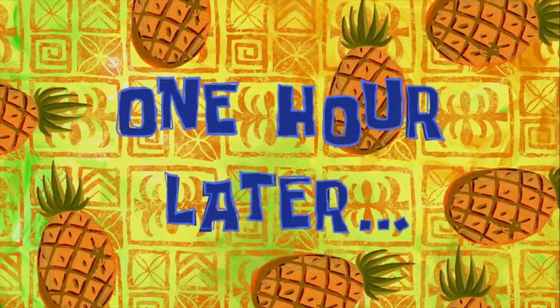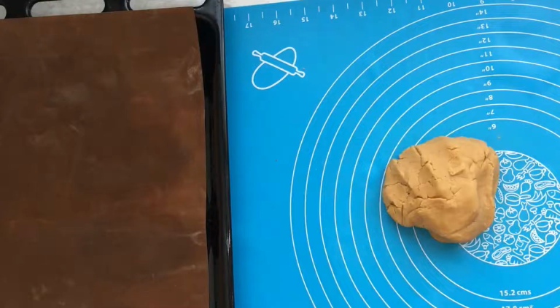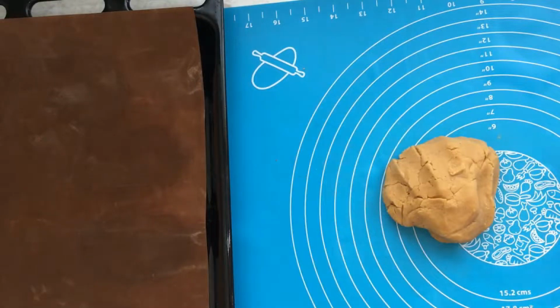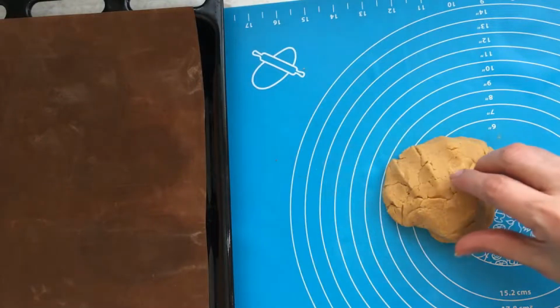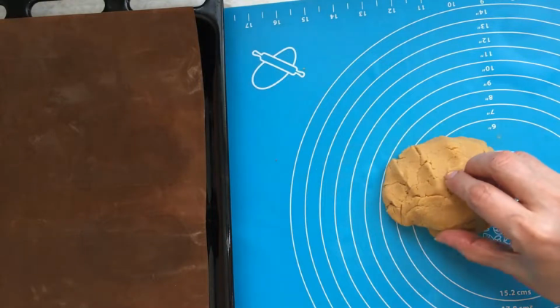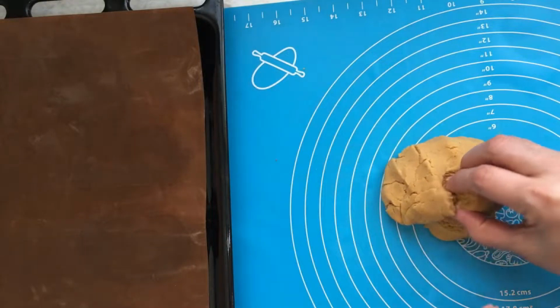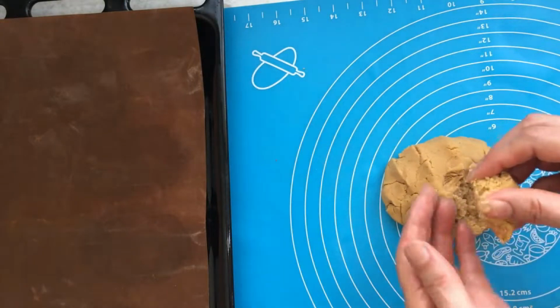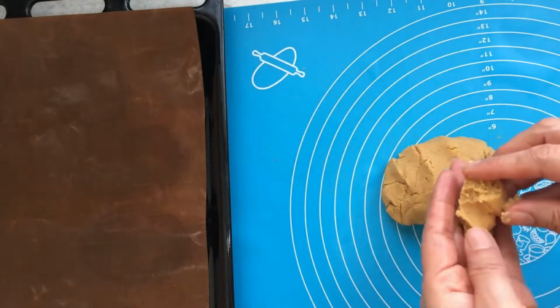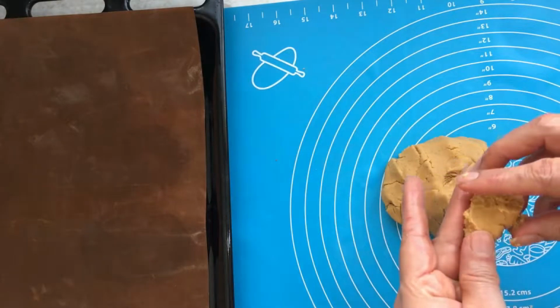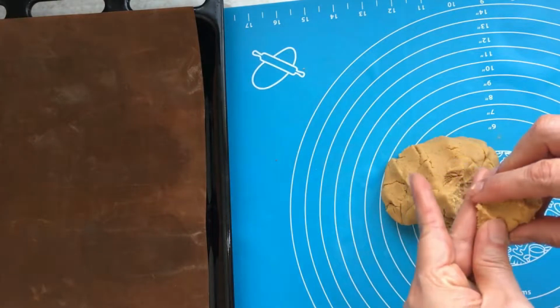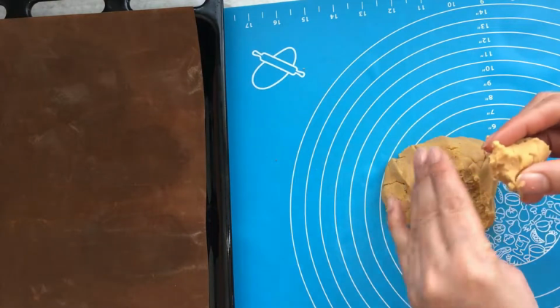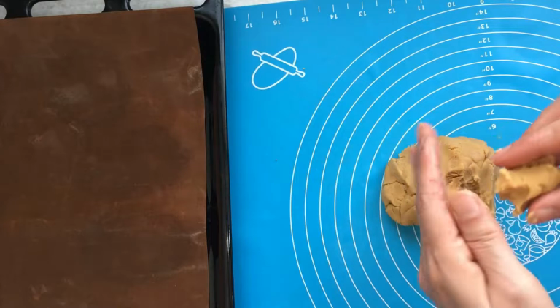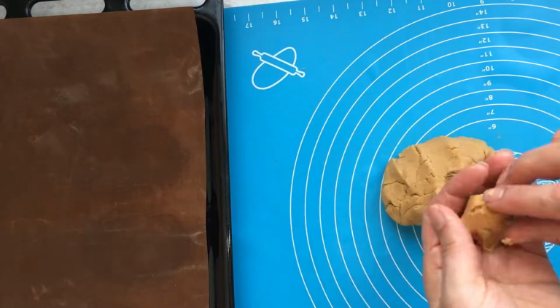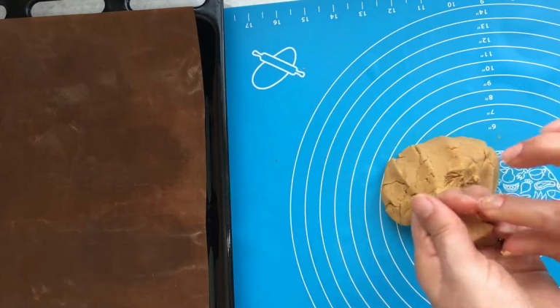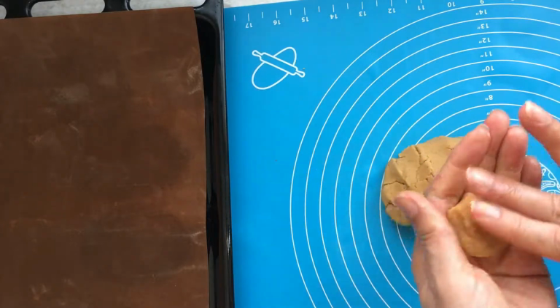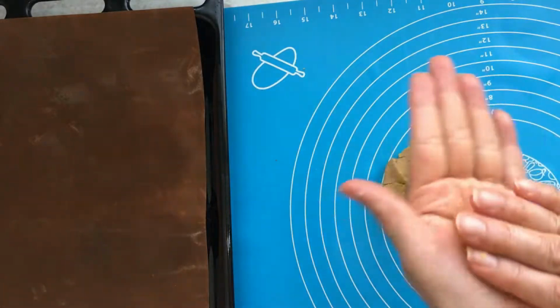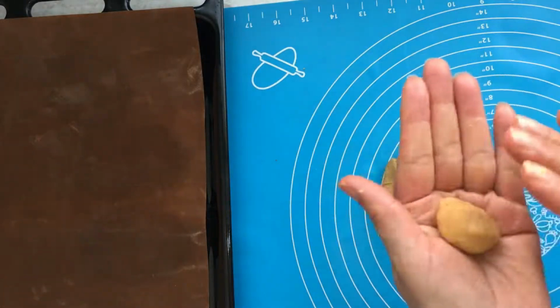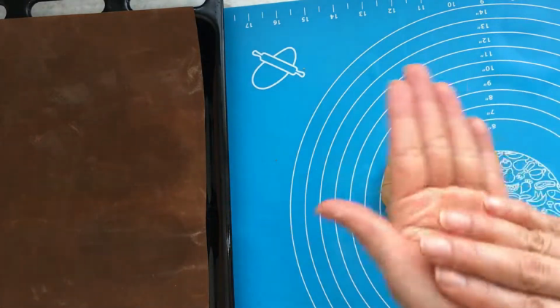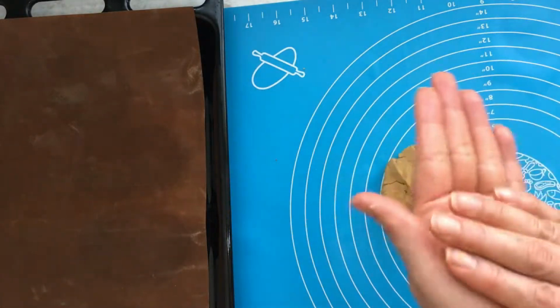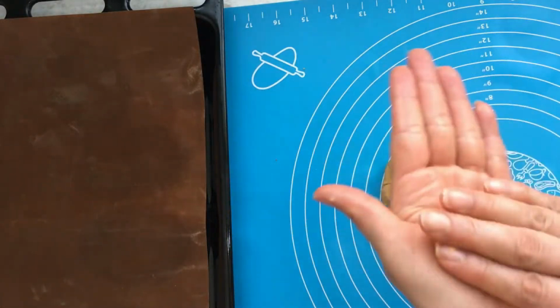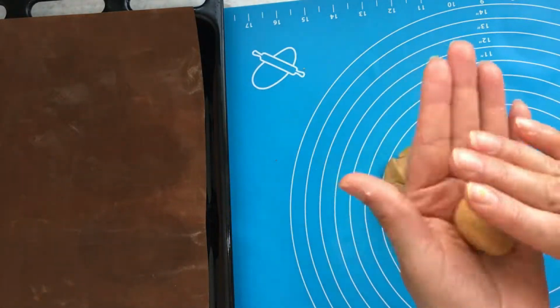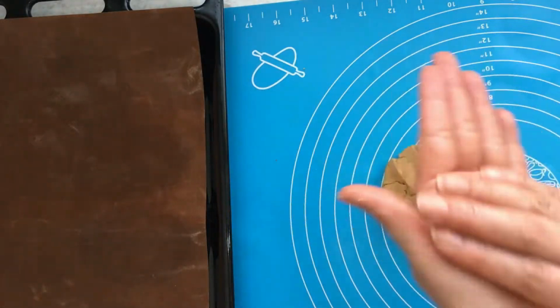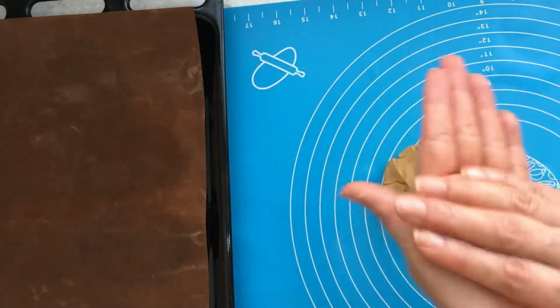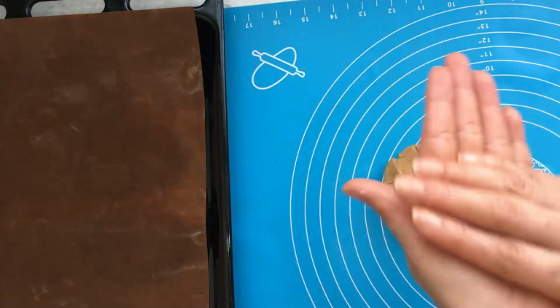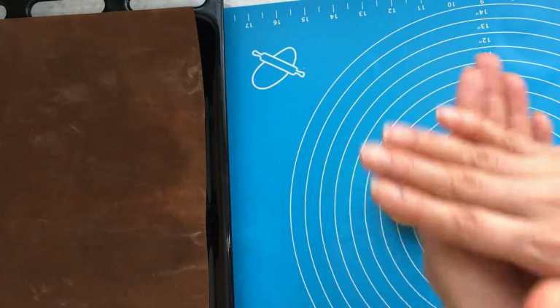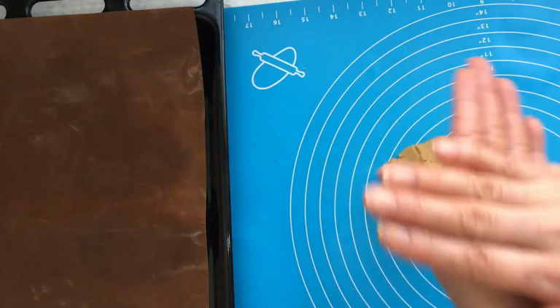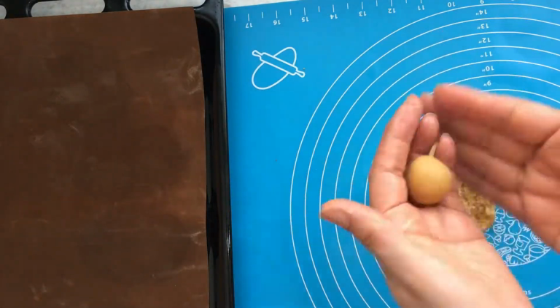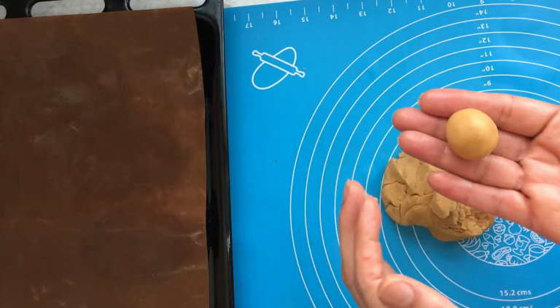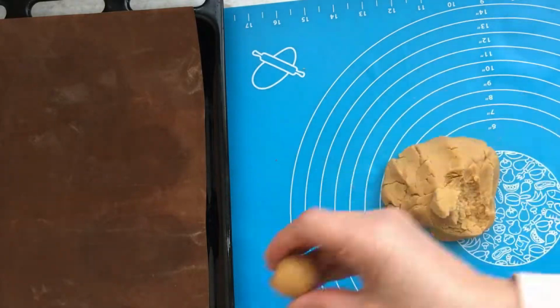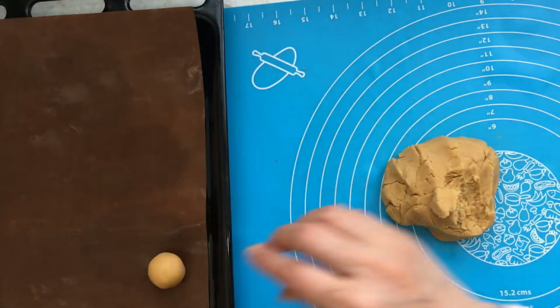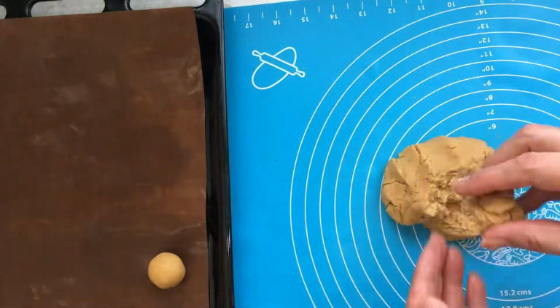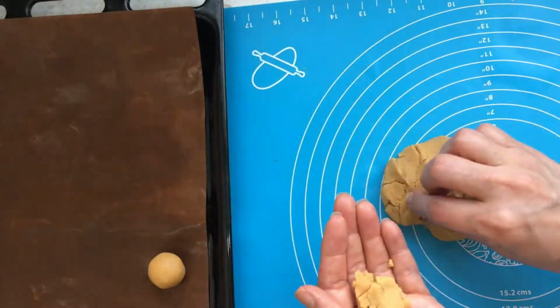After an hour, take a small part of the dough, make it into balls, and place them on greaseproof paper.